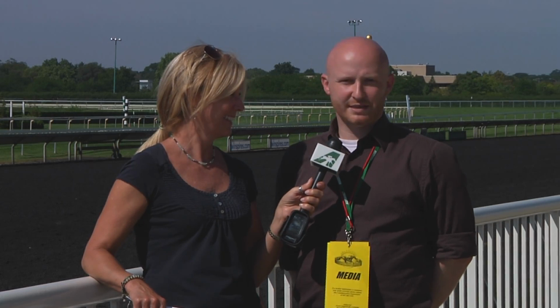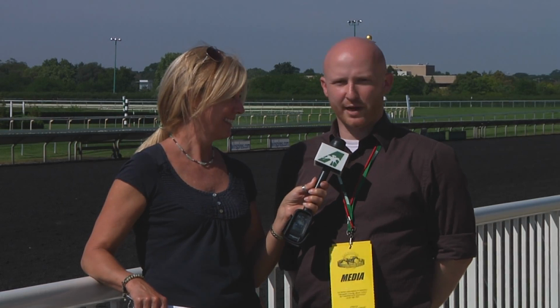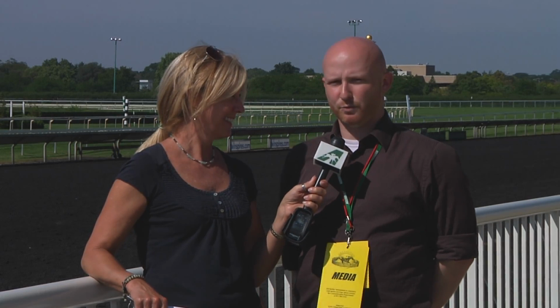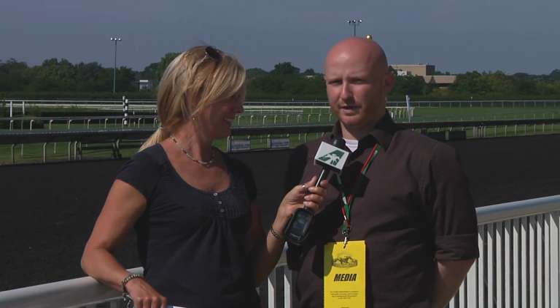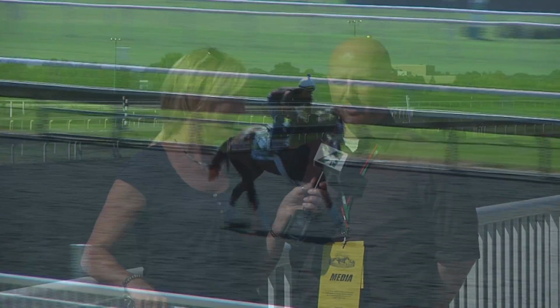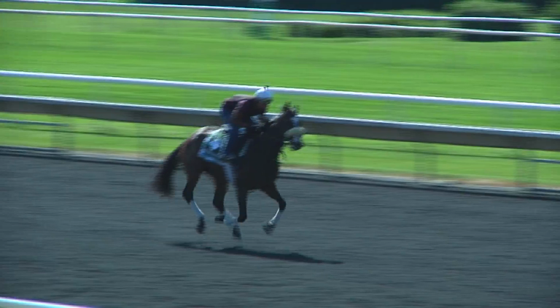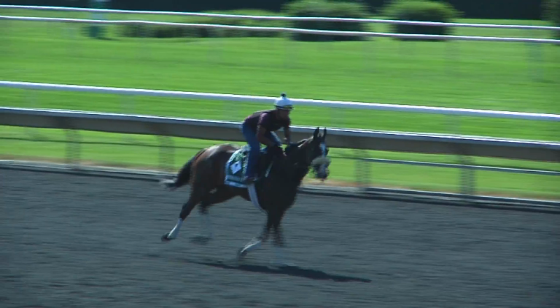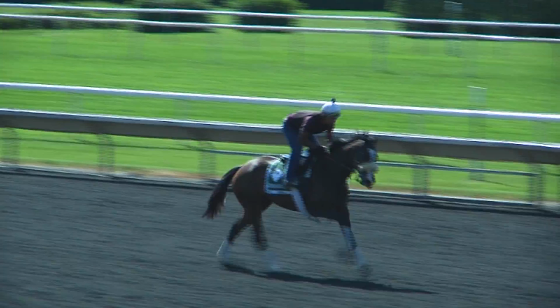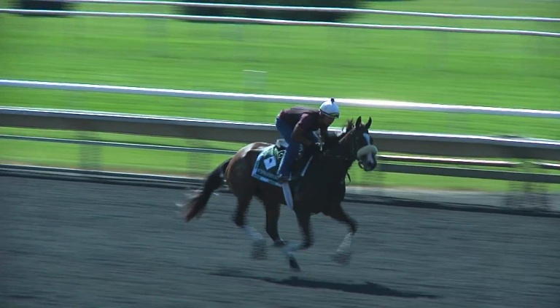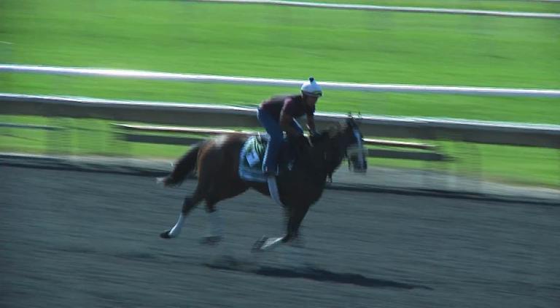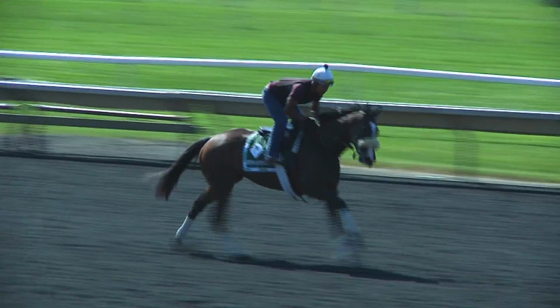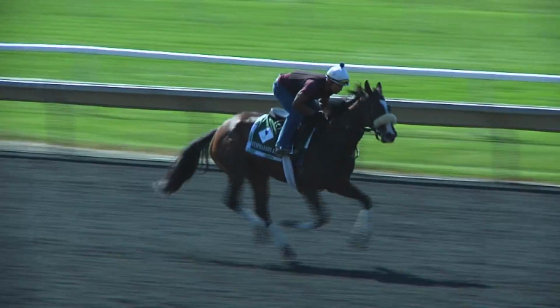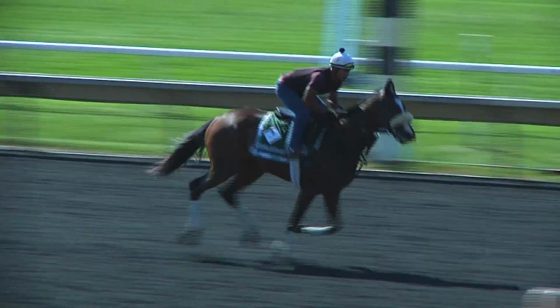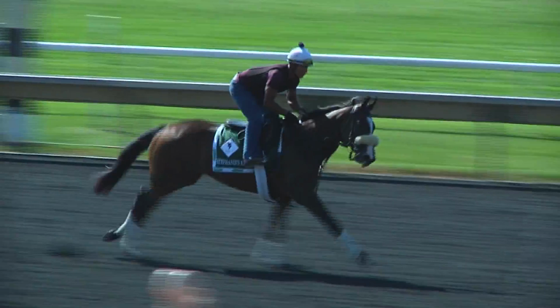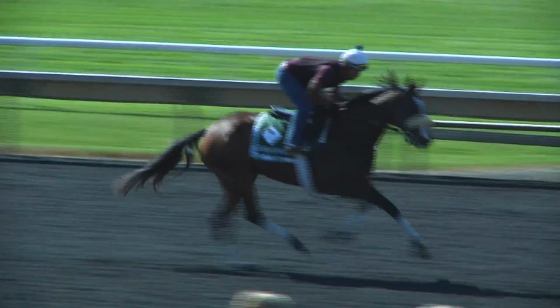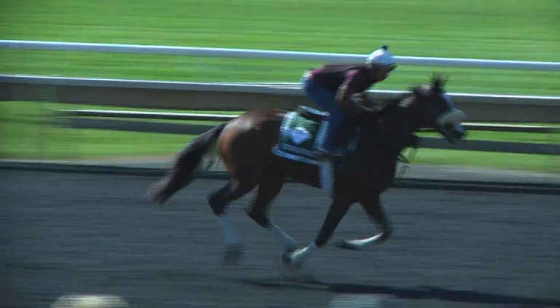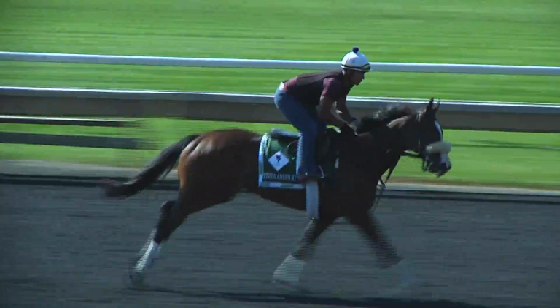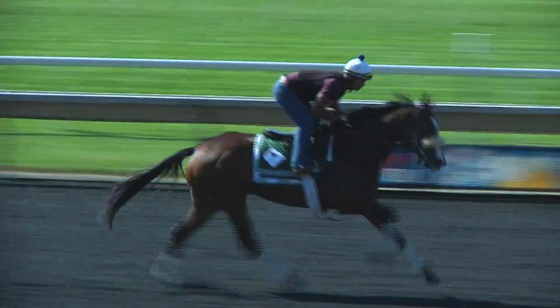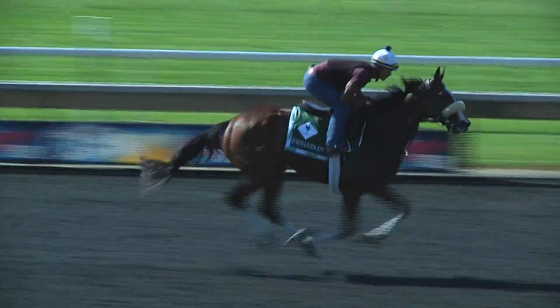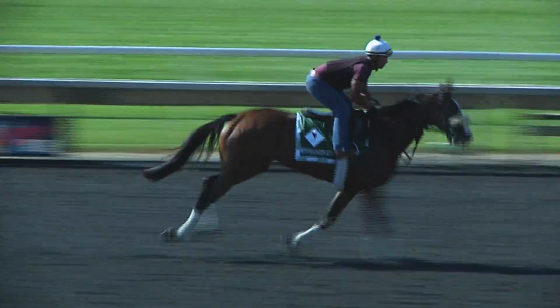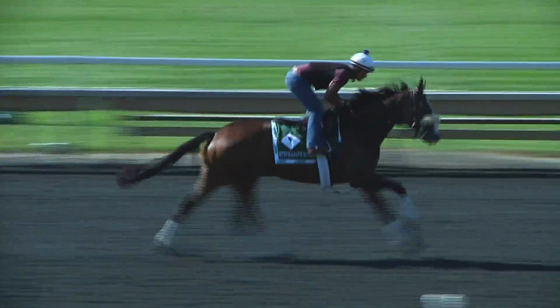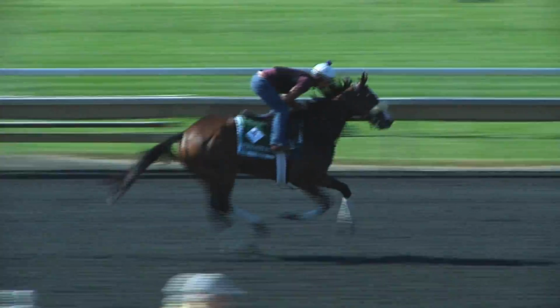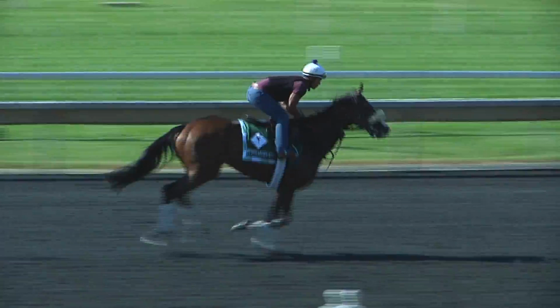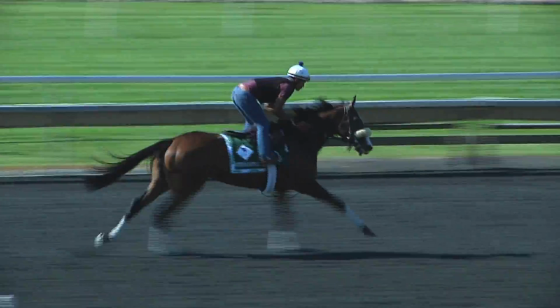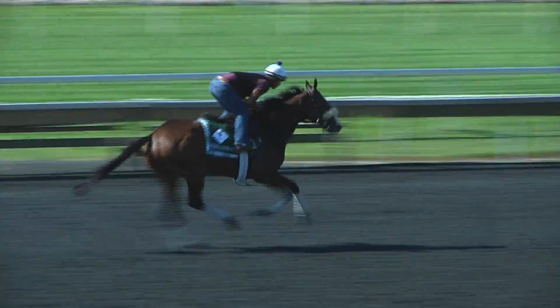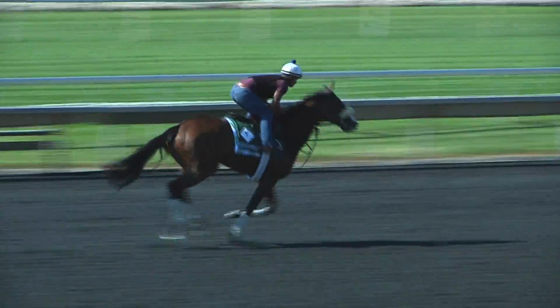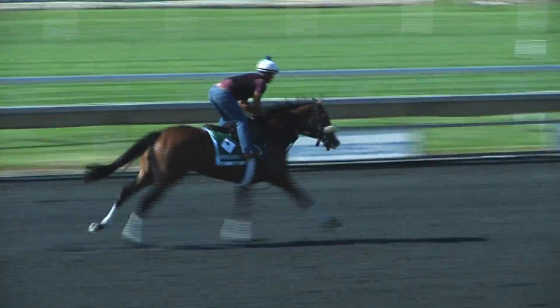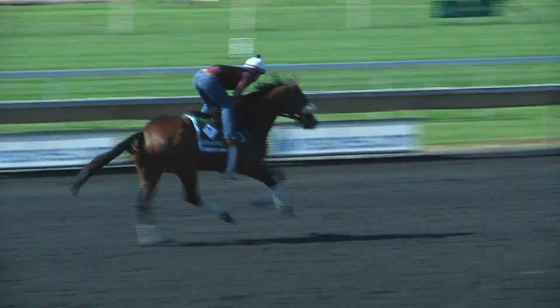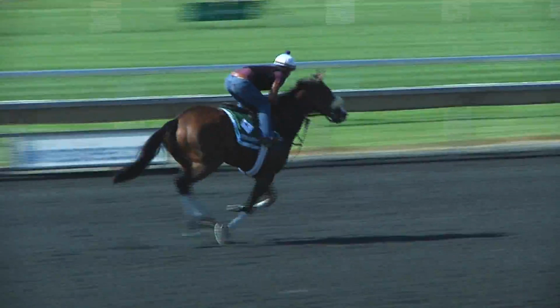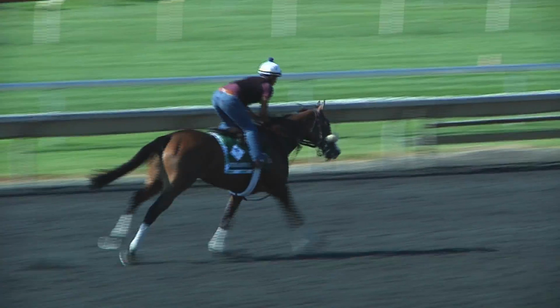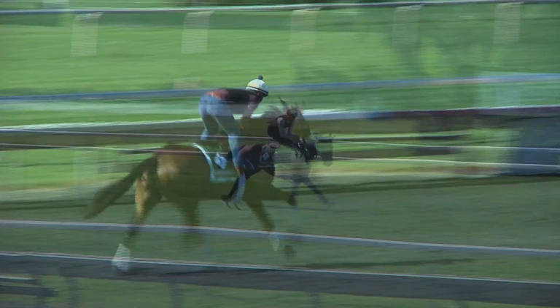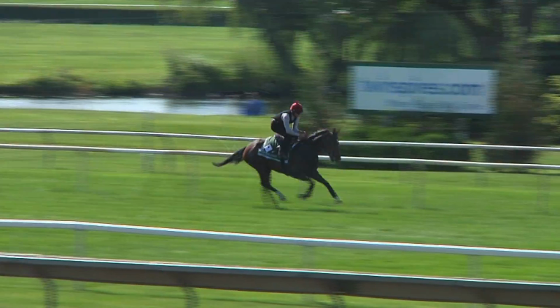Six greater Group 1 winners, and I have to go with Stephanie's Kitten. I thought long and hard about this, but Stephanie's Kitten just looks like she's going to get the proper ride, the proper trip, and she's coming in the right way.